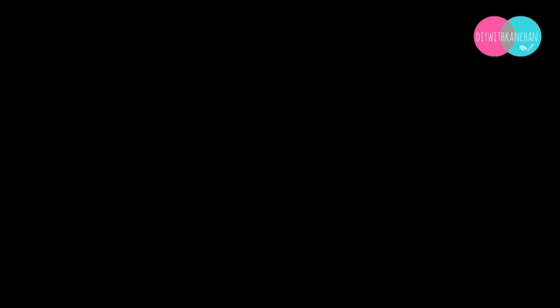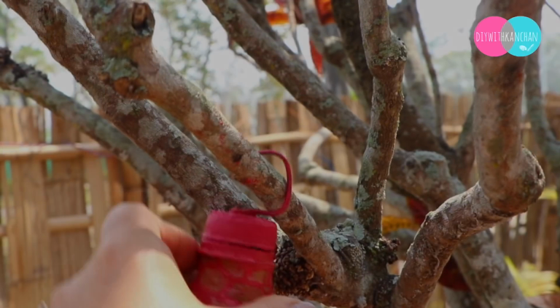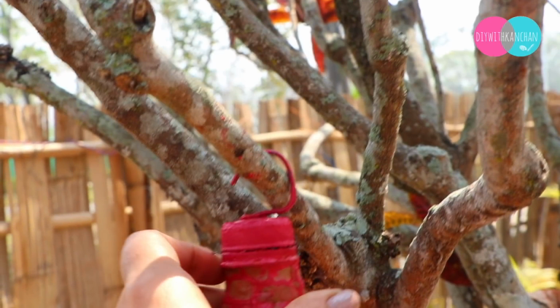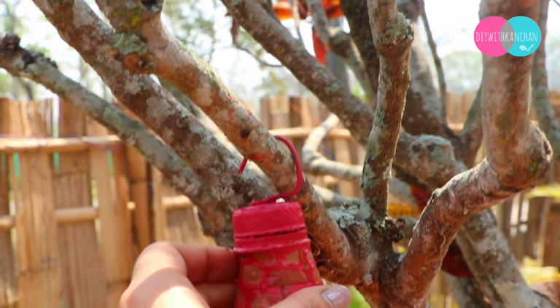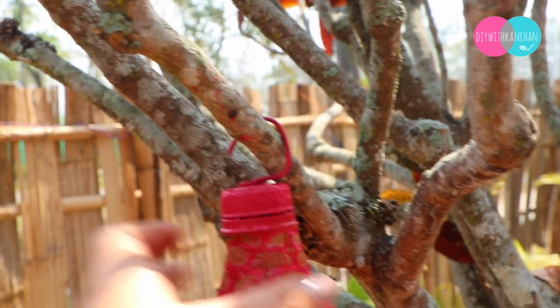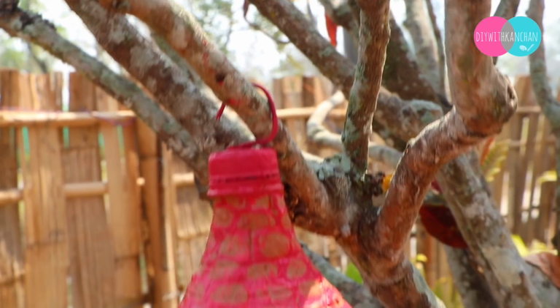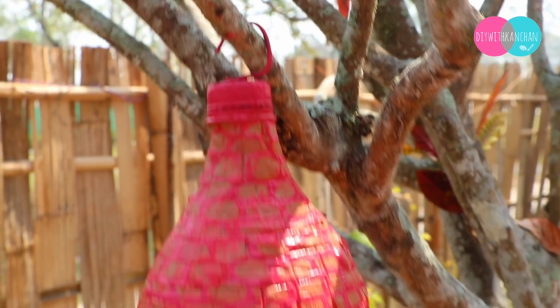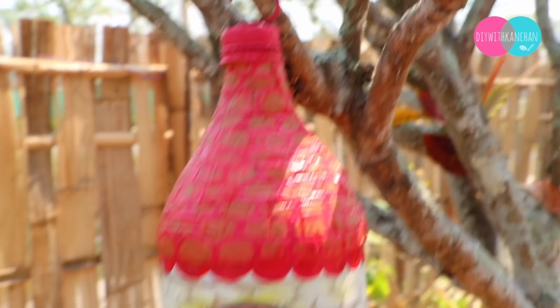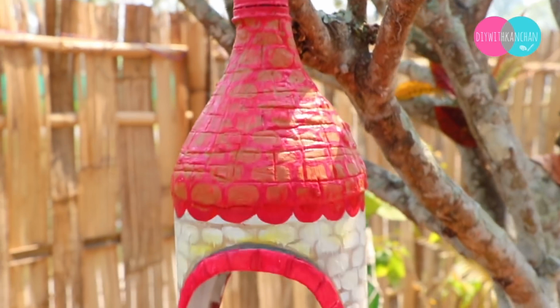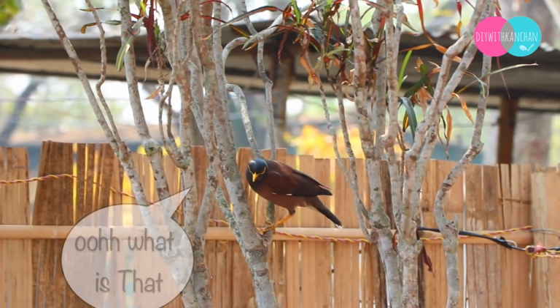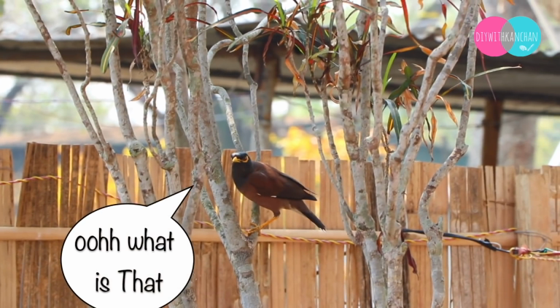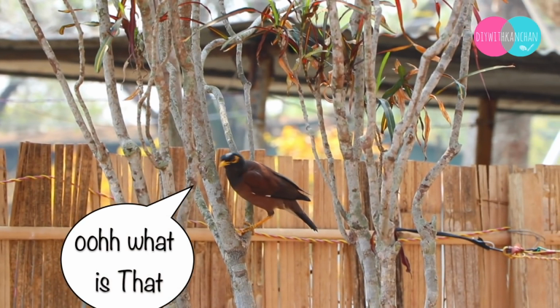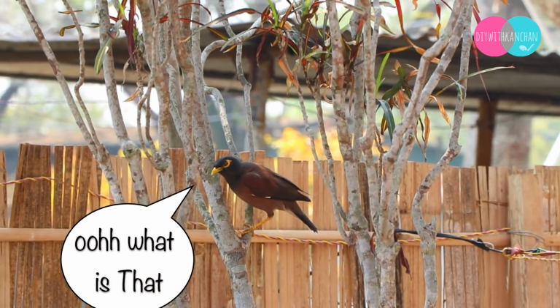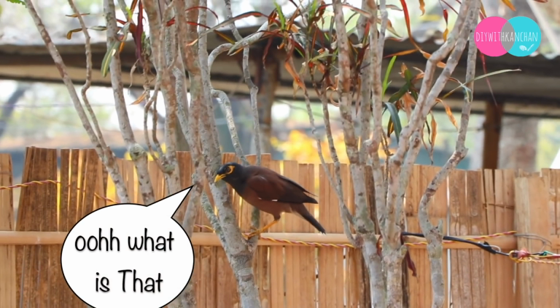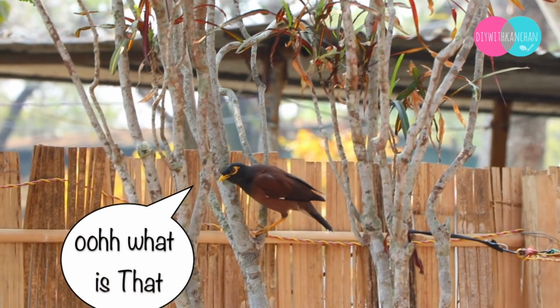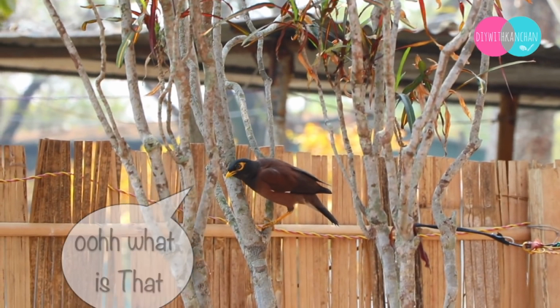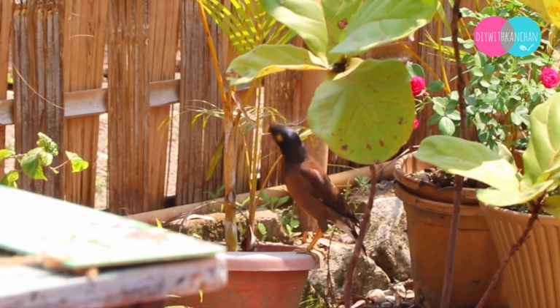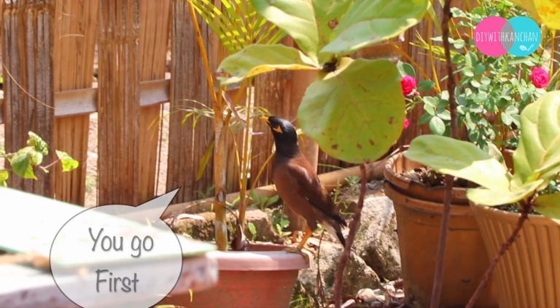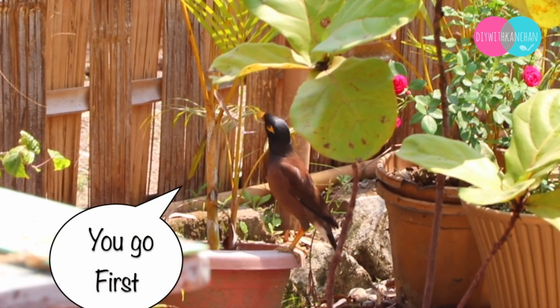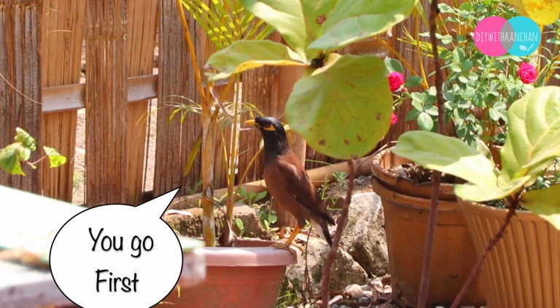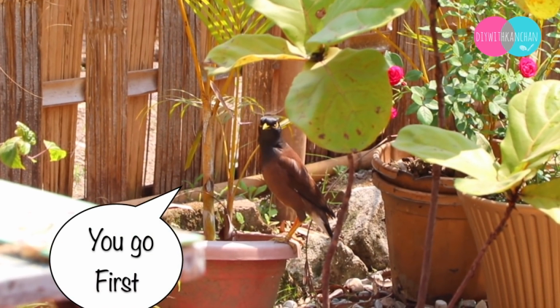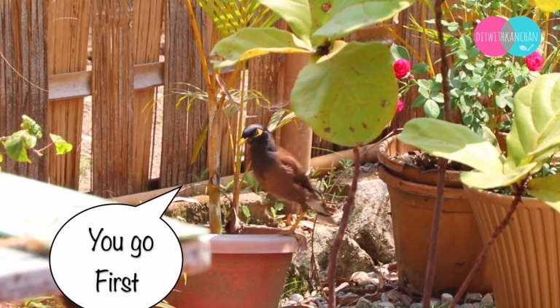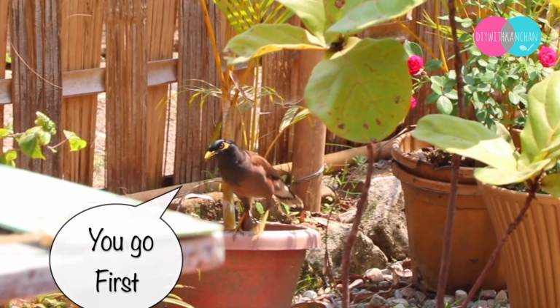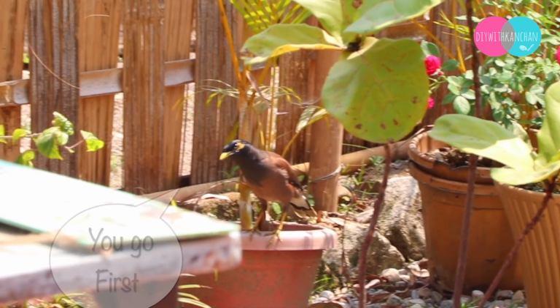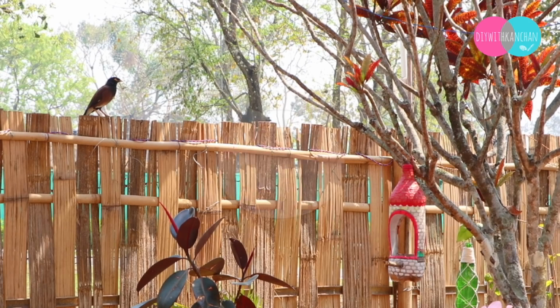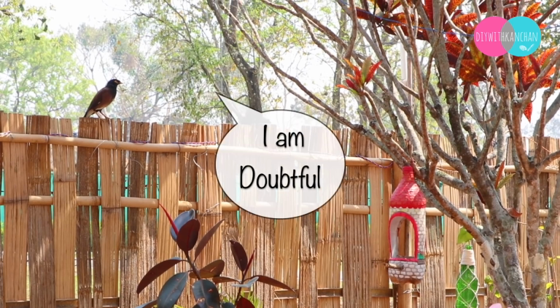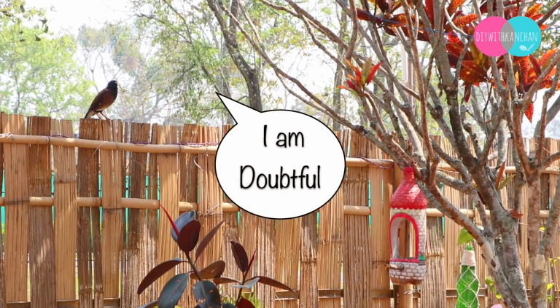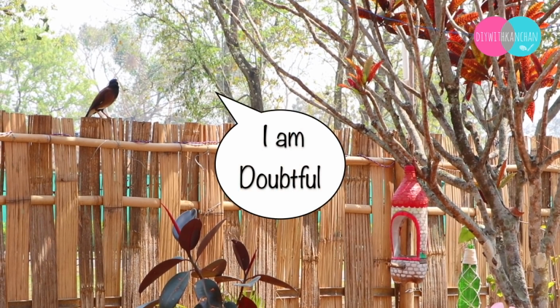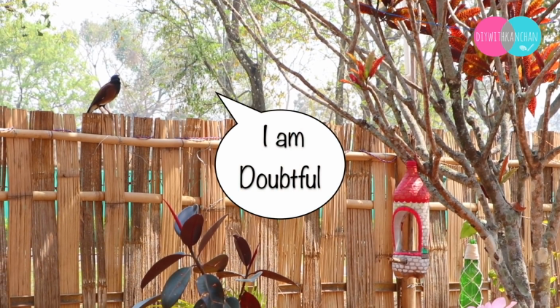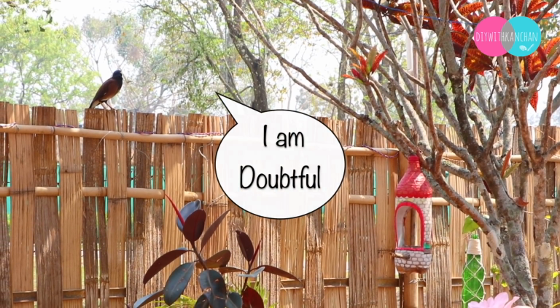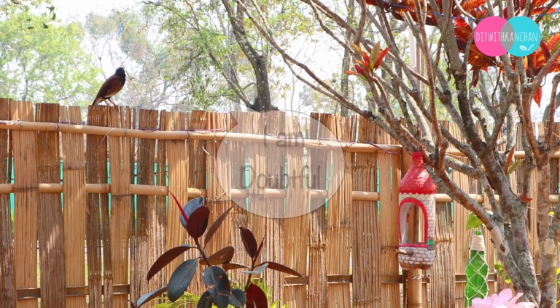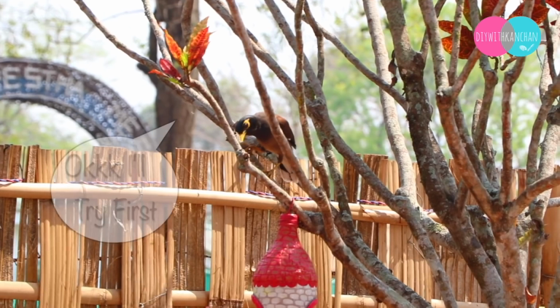I have put it outside. My cute birds — these are Chino Mino — you will be amazed: they are actually observing the birdhouse so nicely.